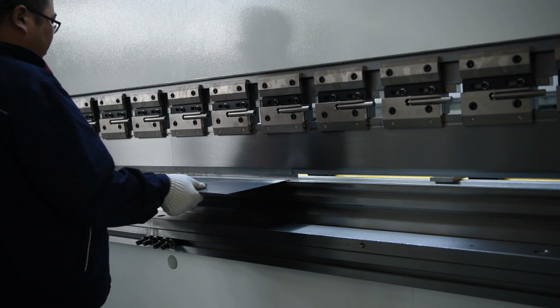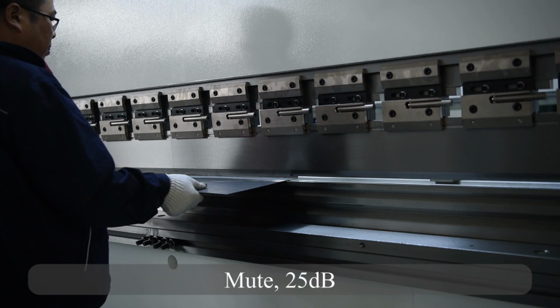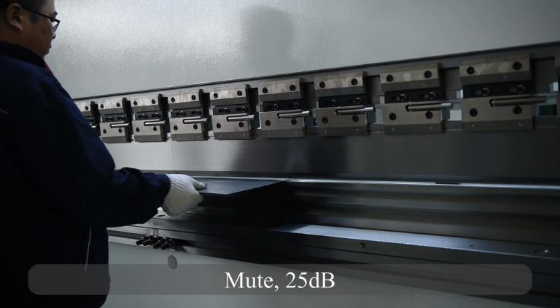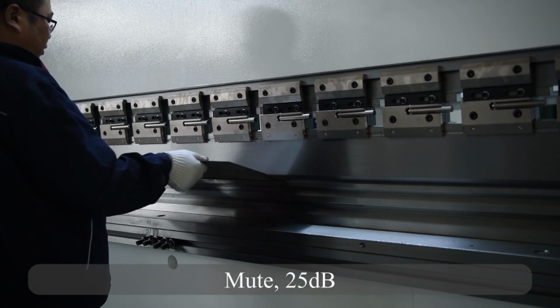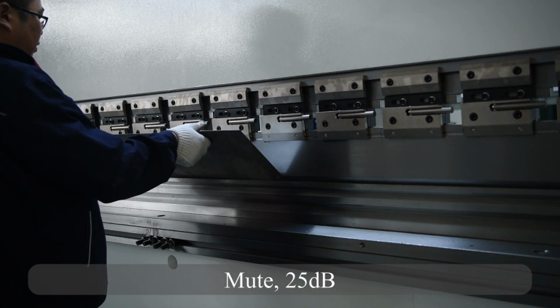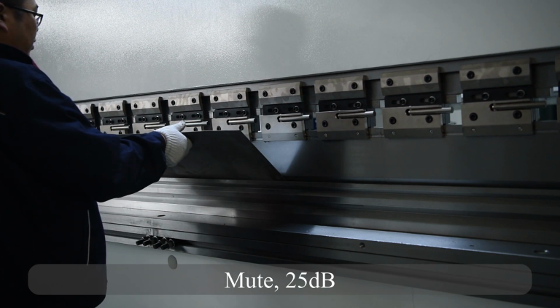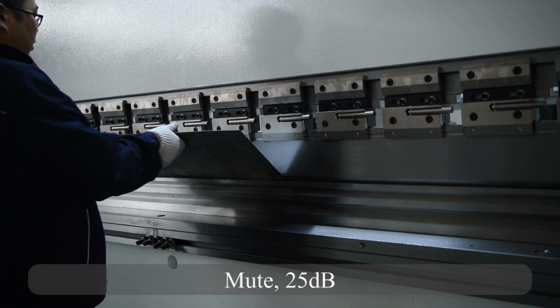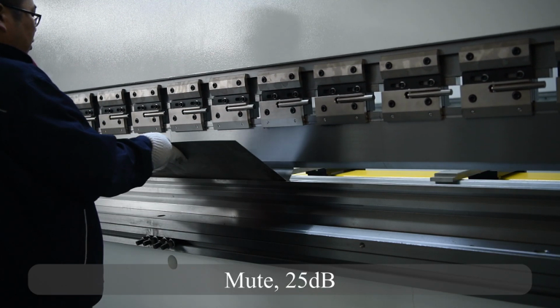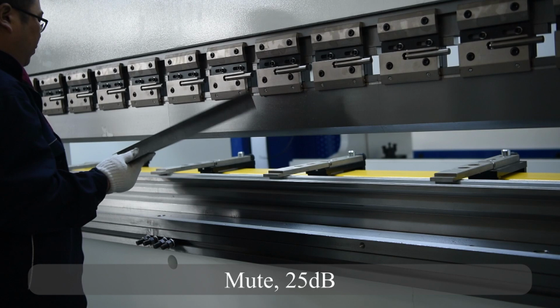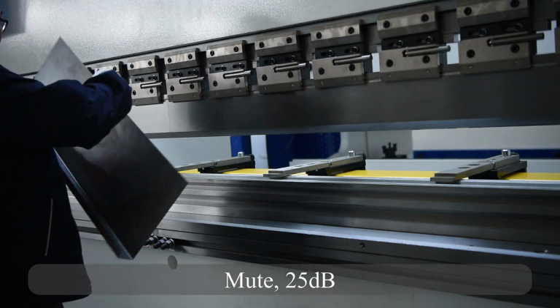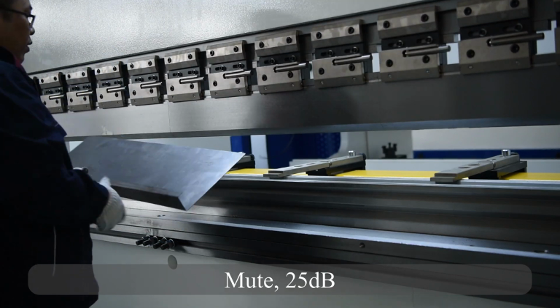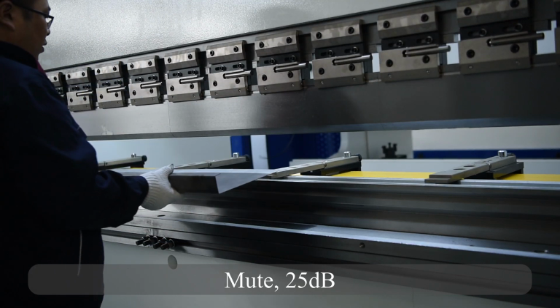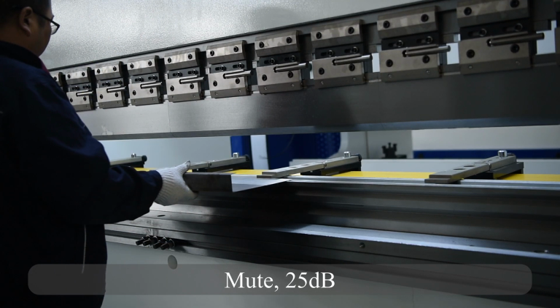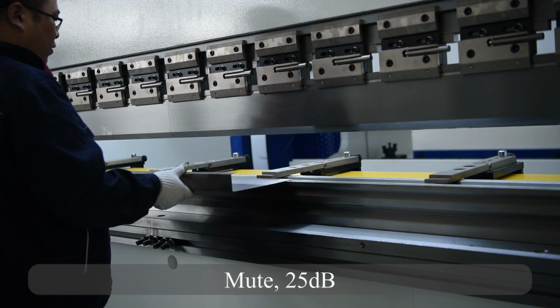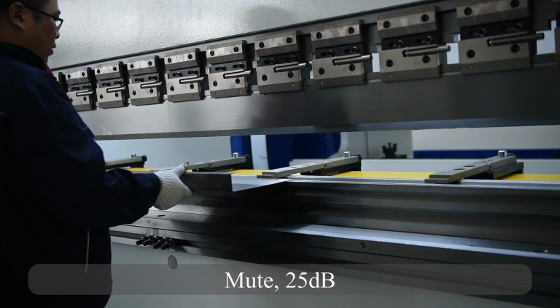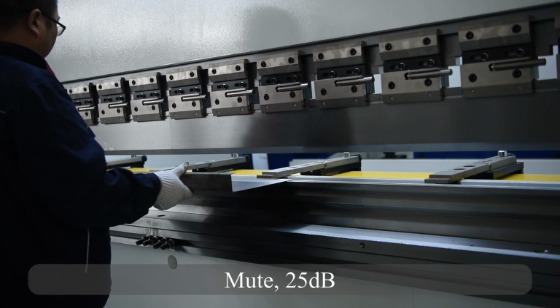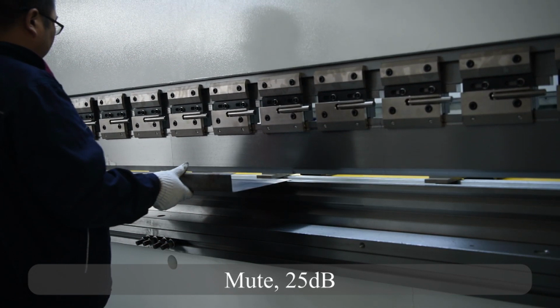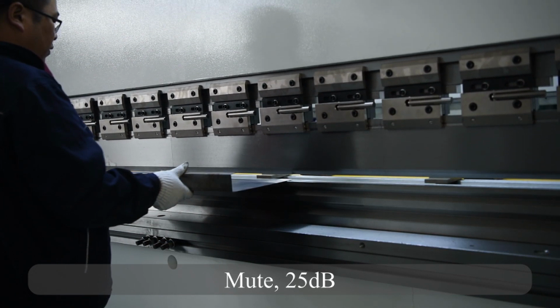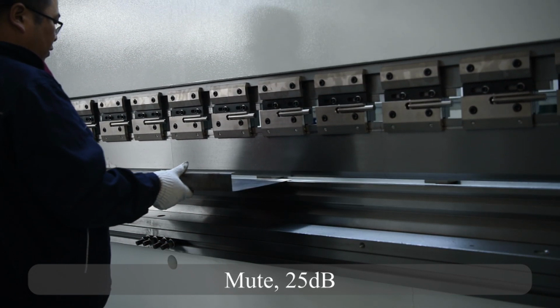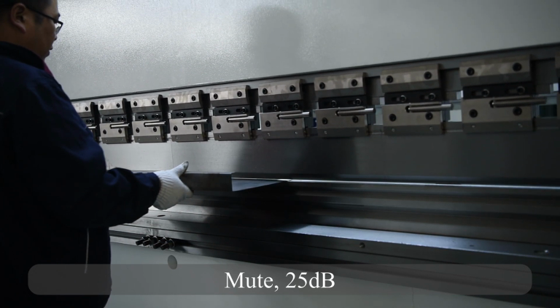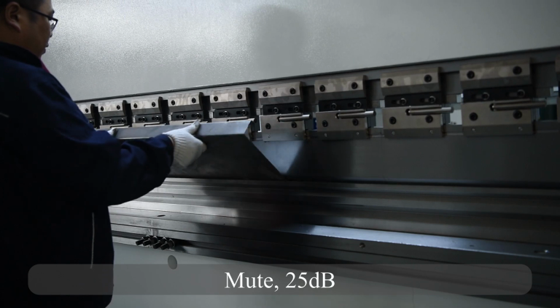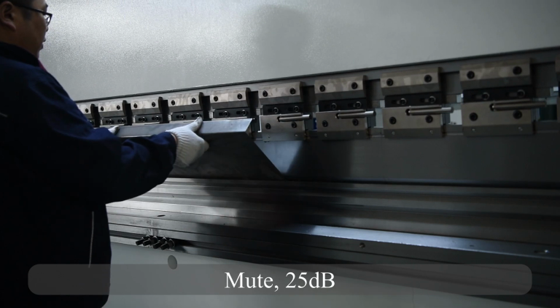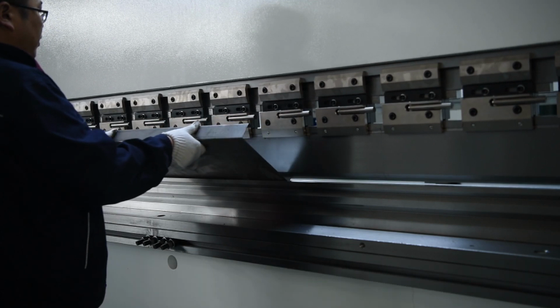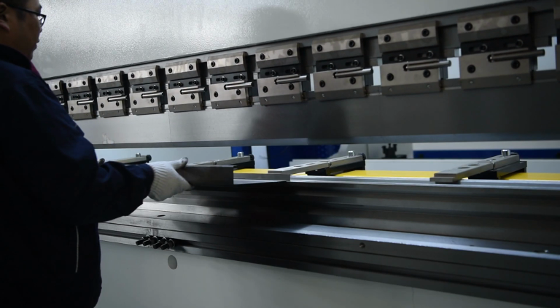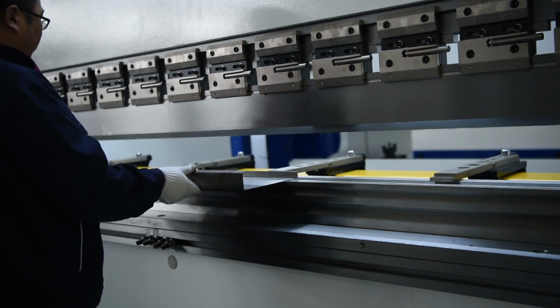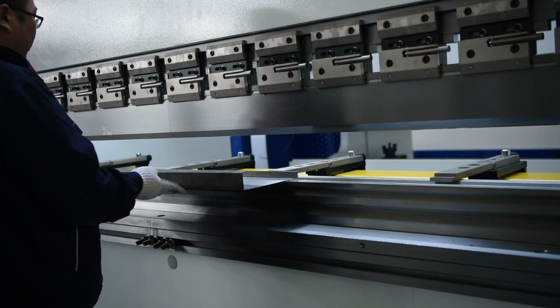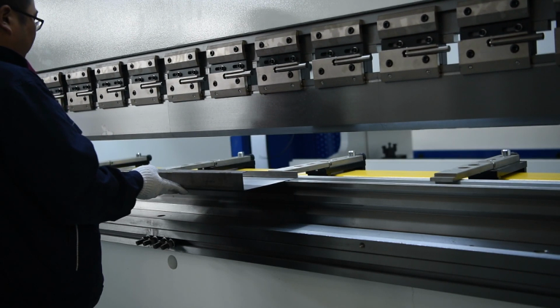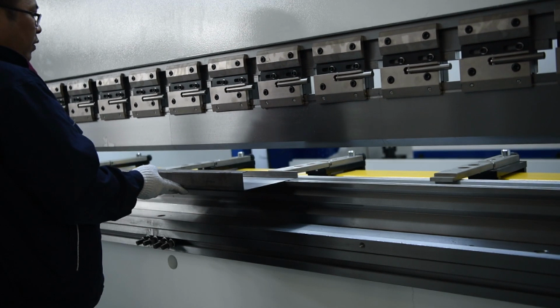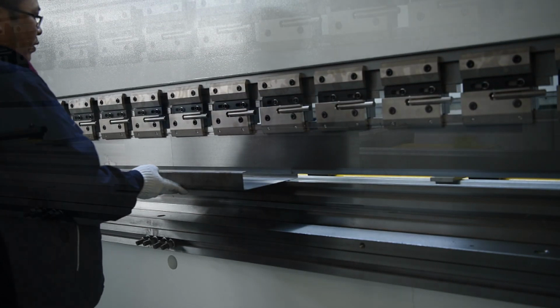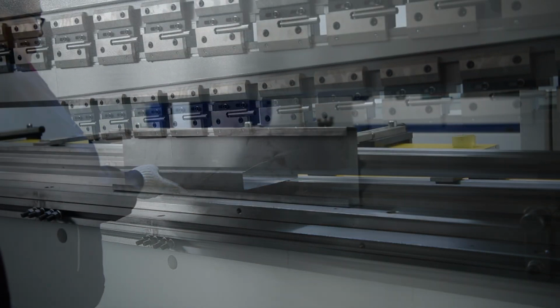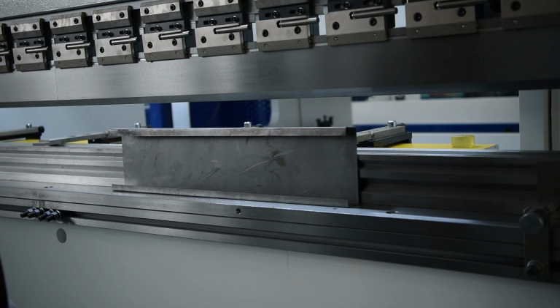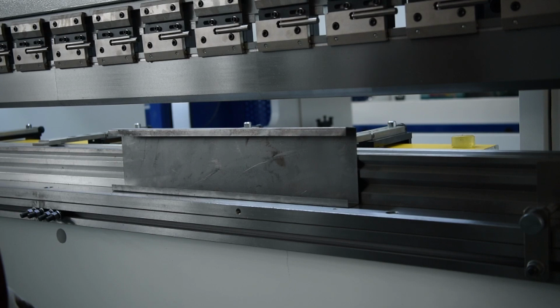With AC Servo motors, the Hybrid Press Brake has super high speed and high bending accuracy. The fastest speed can reach up to 300 mm per second, and the machine won't vibrate.